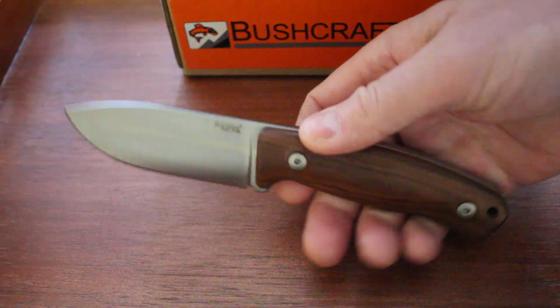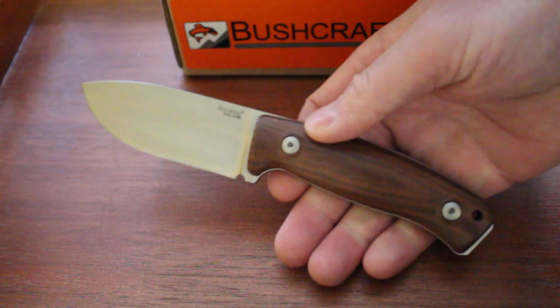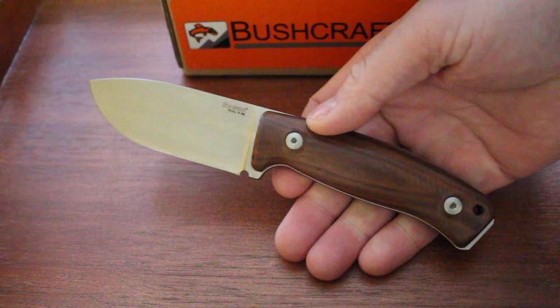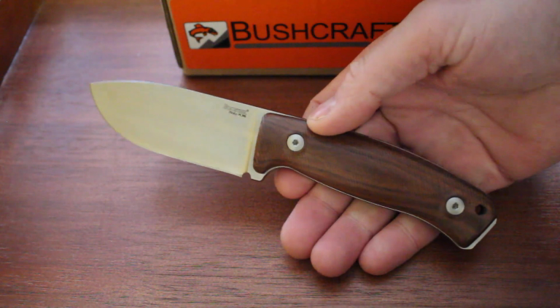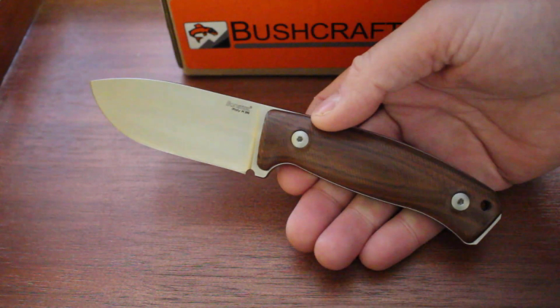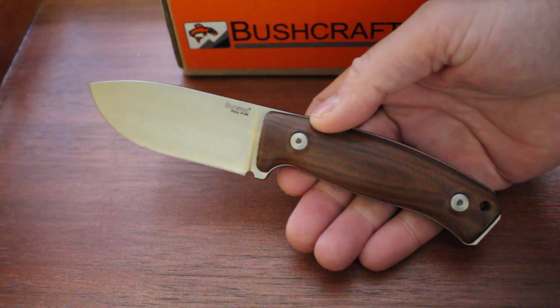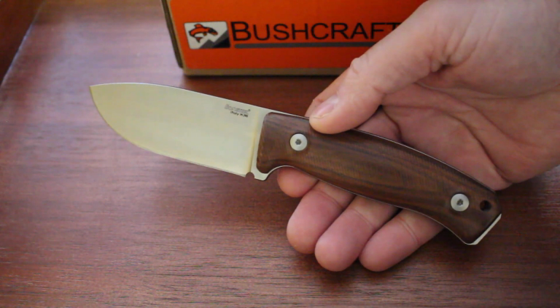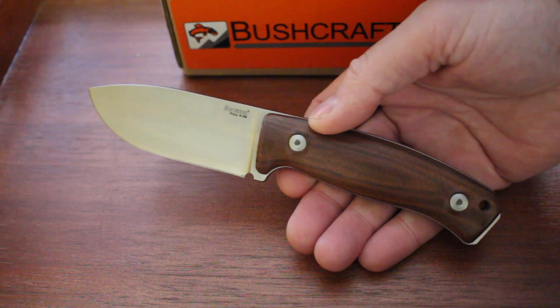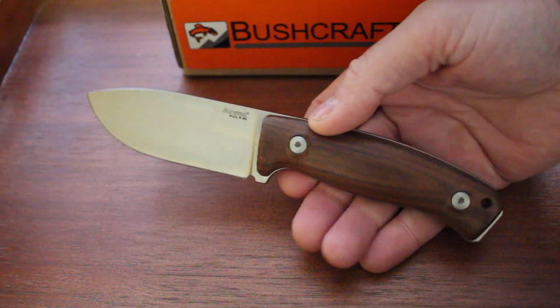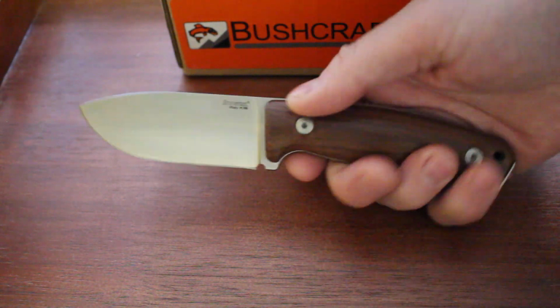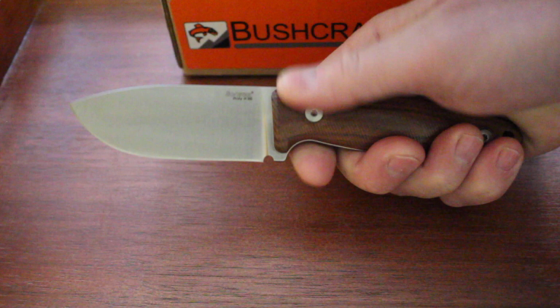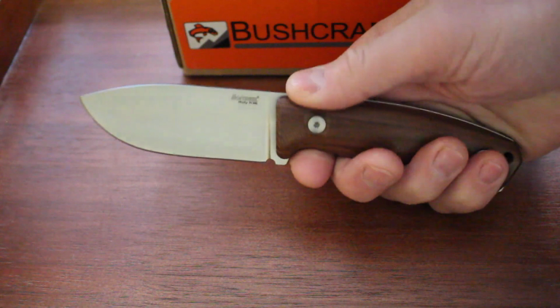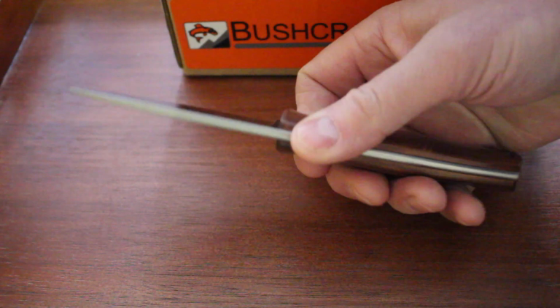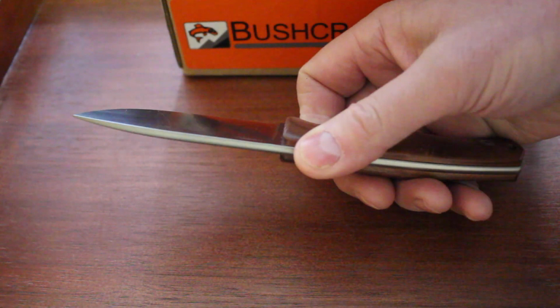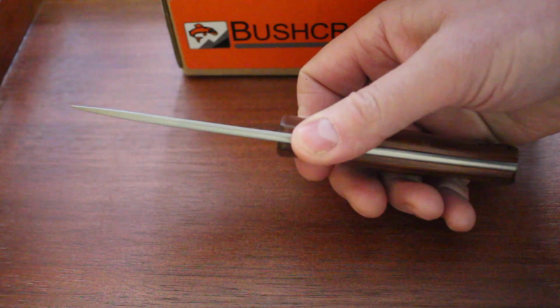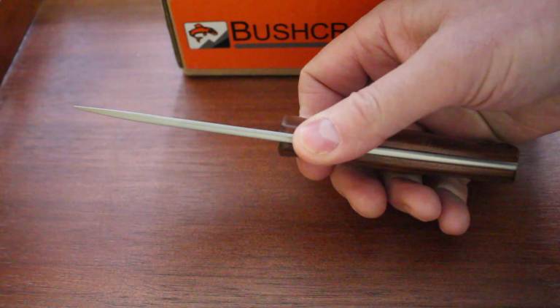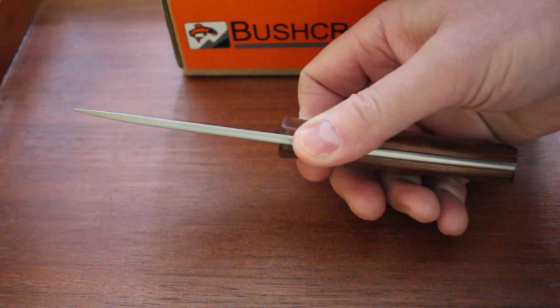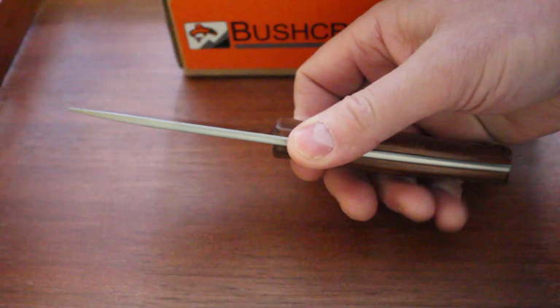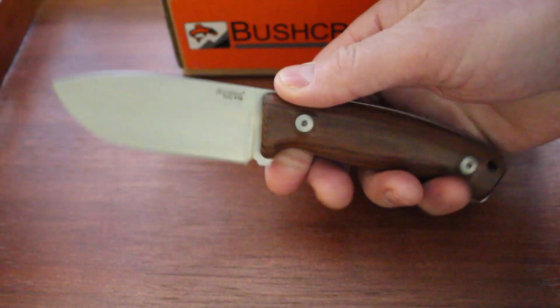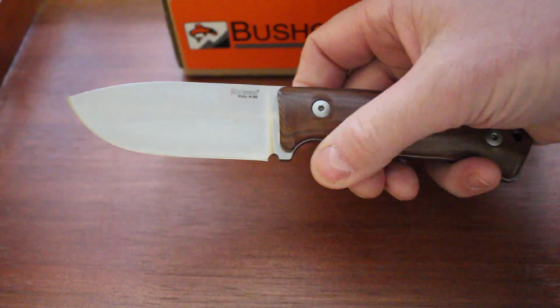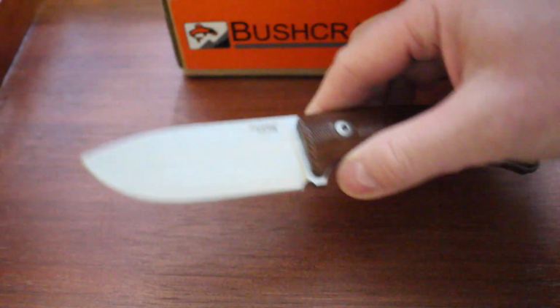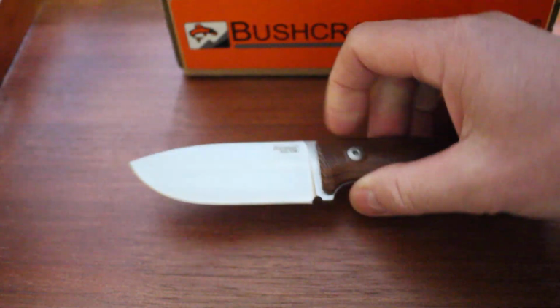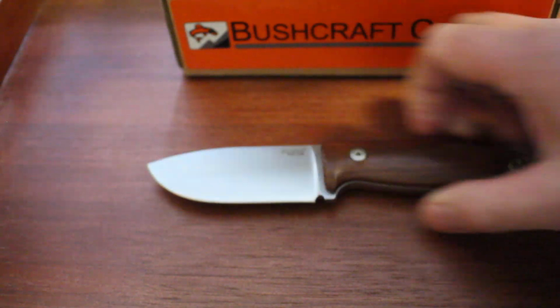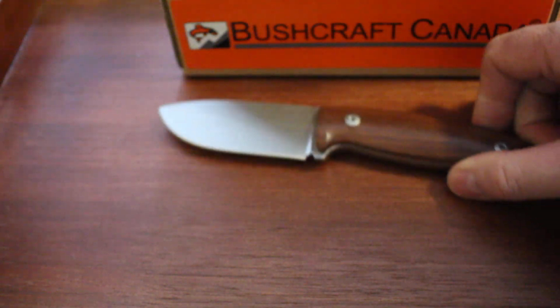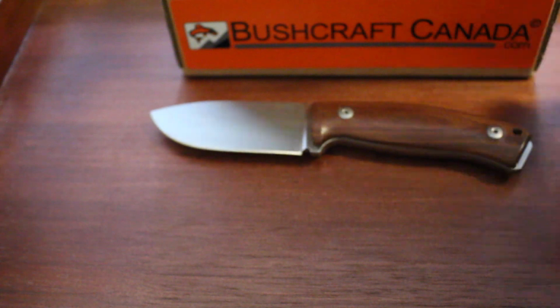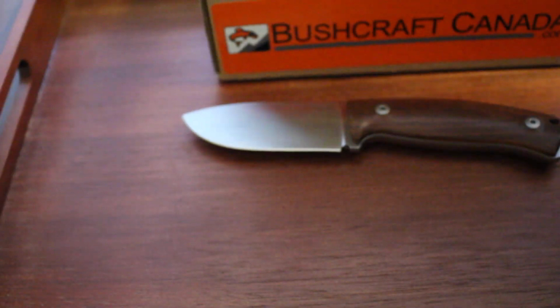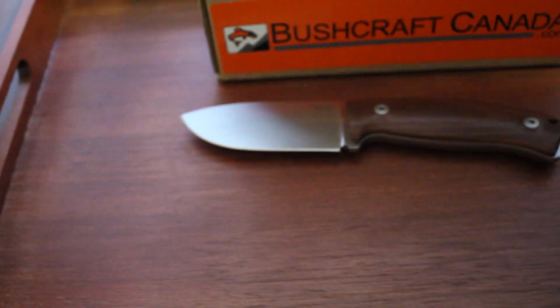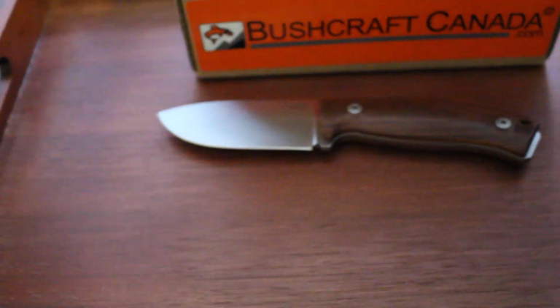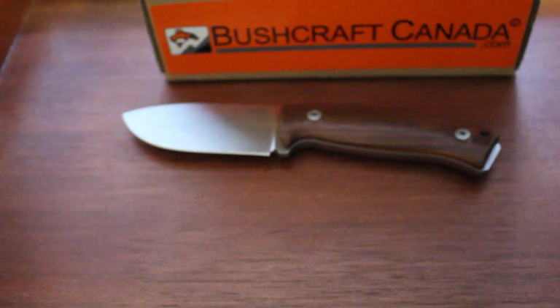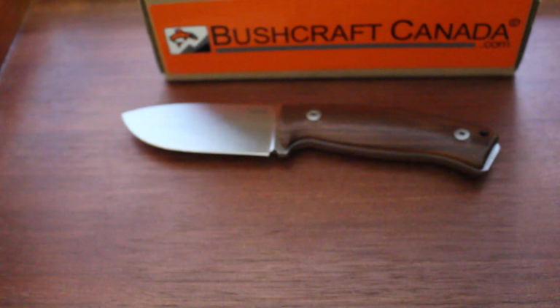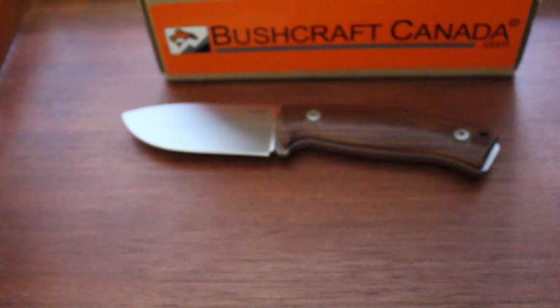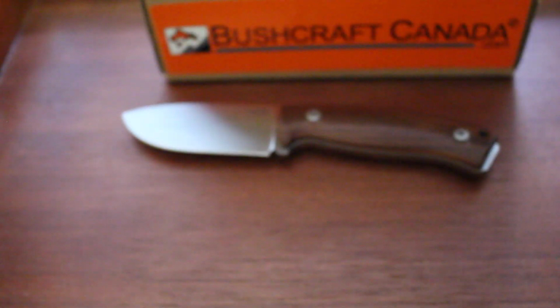So there you are — that's the M2M. You can see them on our site, bushcraftcanada.com, listed under Lionsteel knives. Or as always, you can just email me. If you need more information: paul at bushcraftcanada.com. We'll see you in the next one.